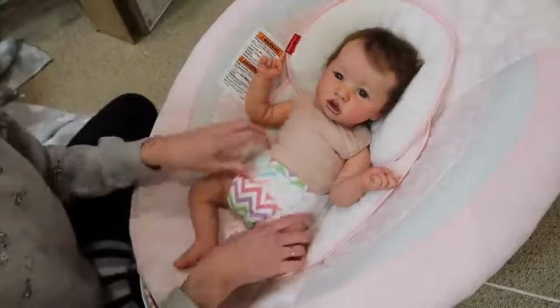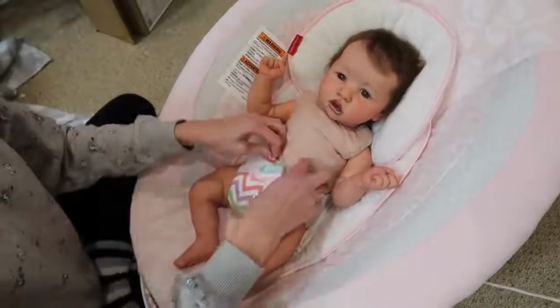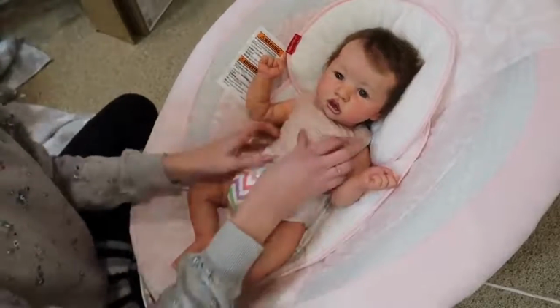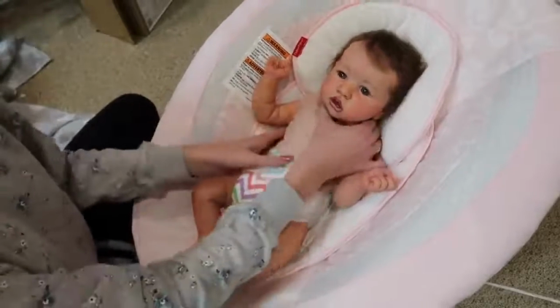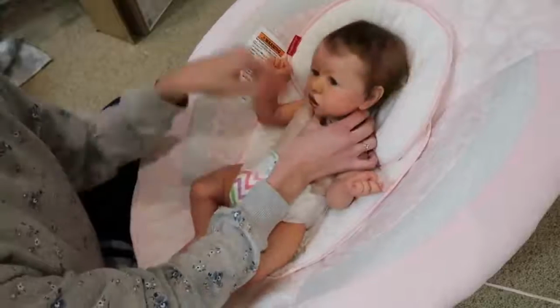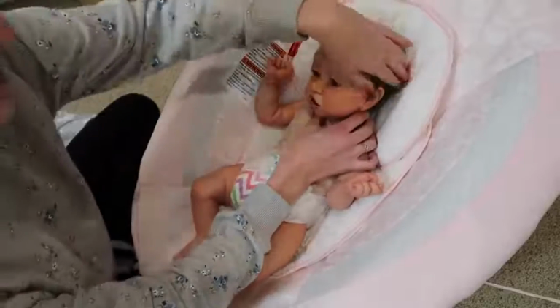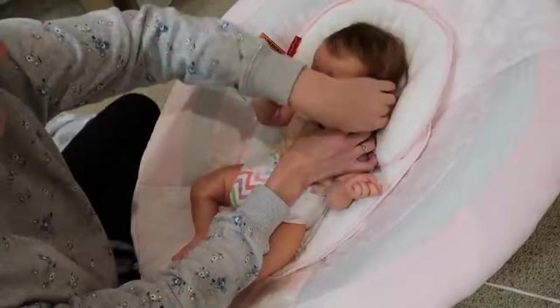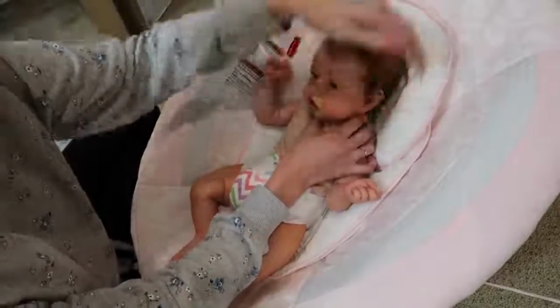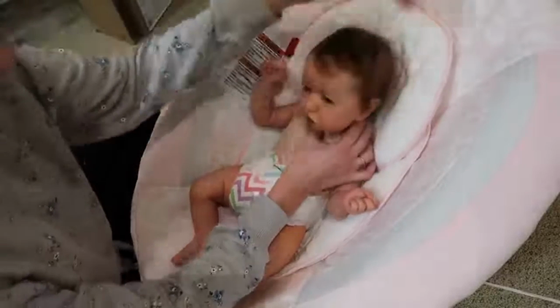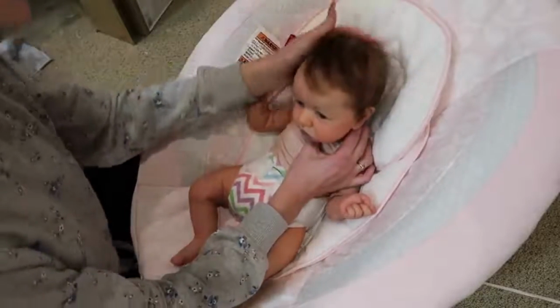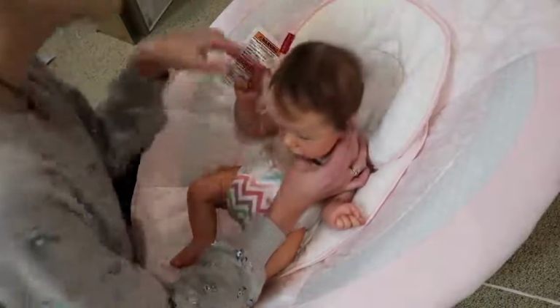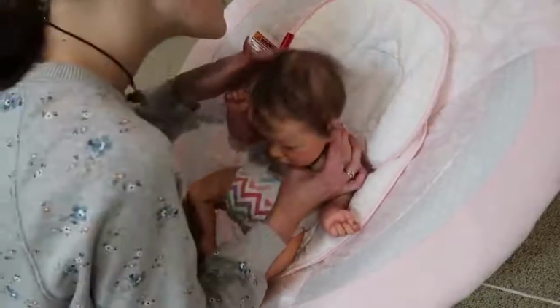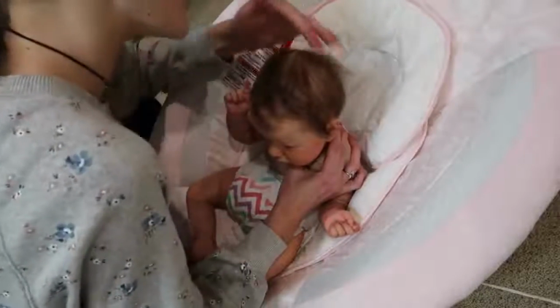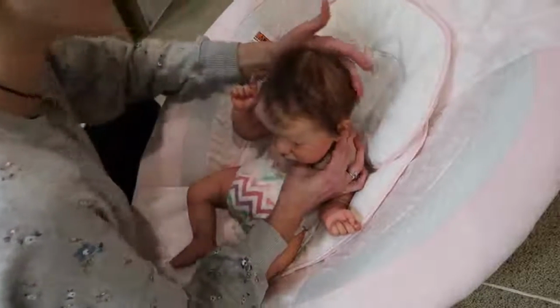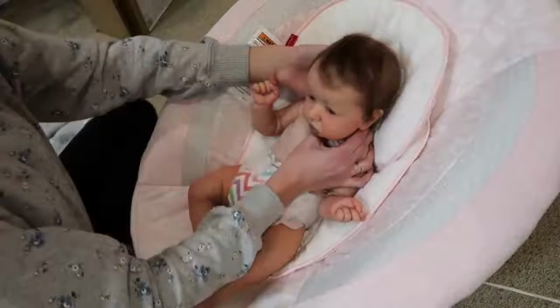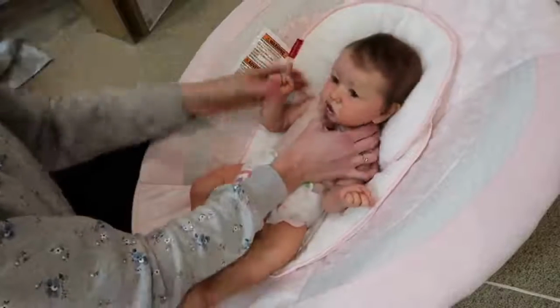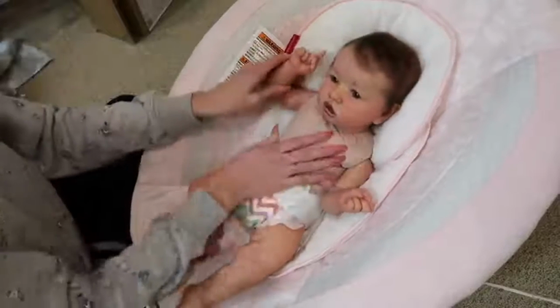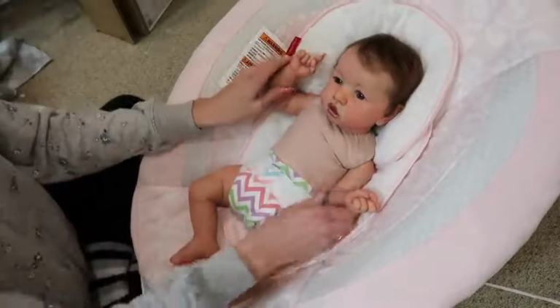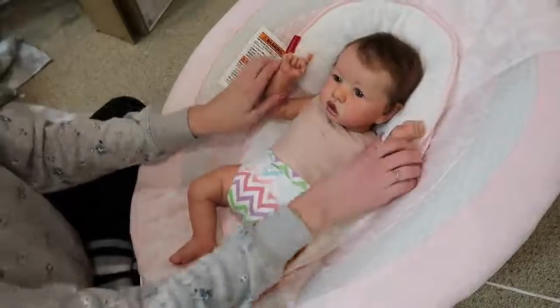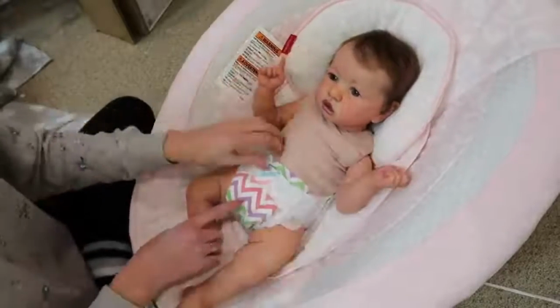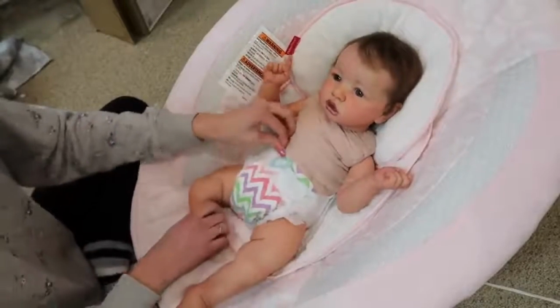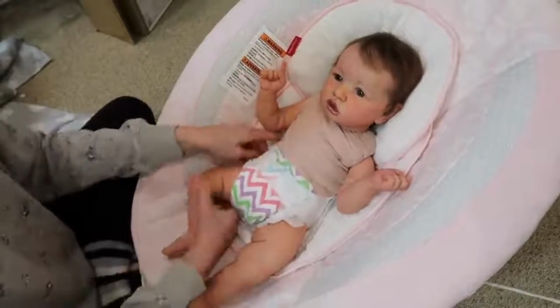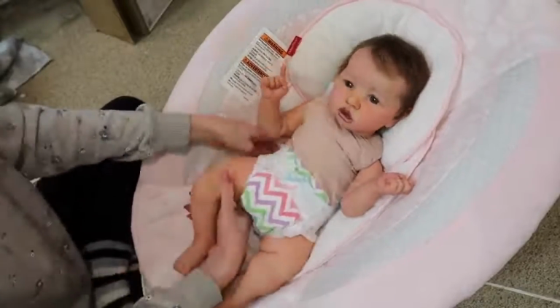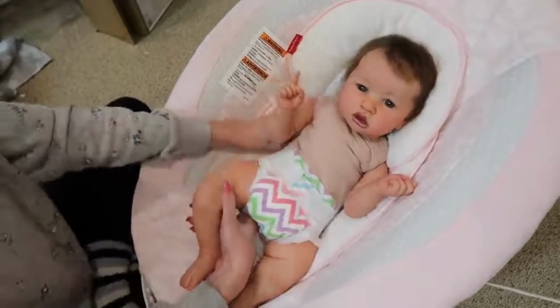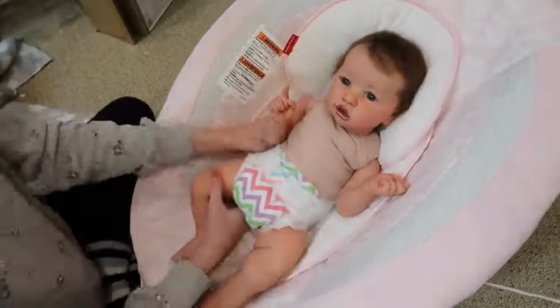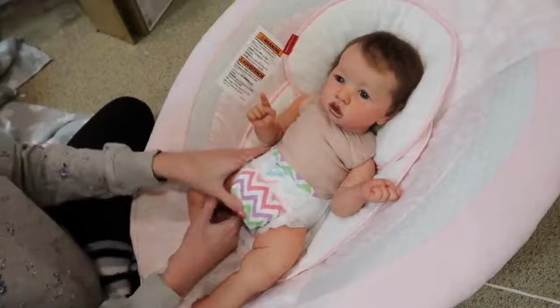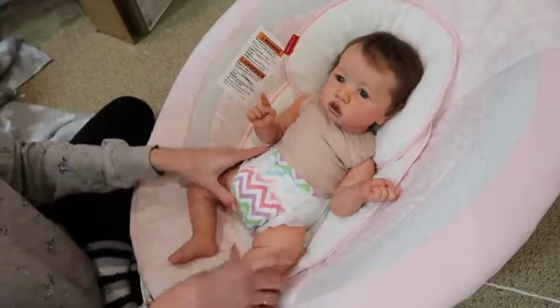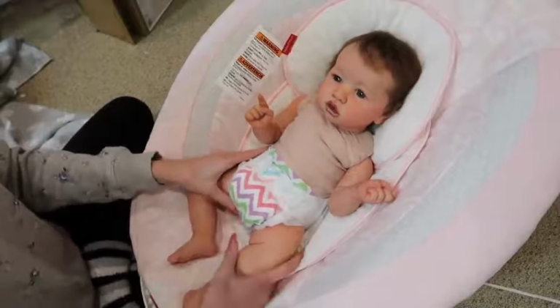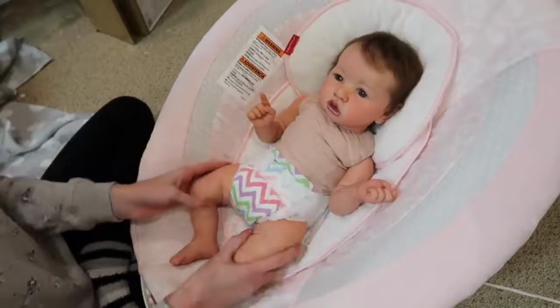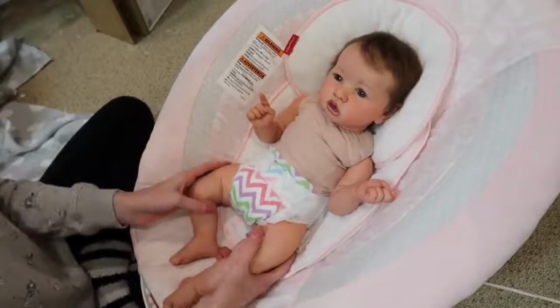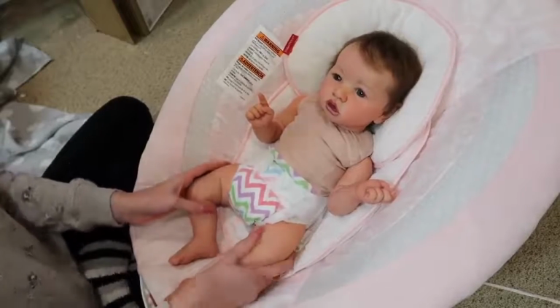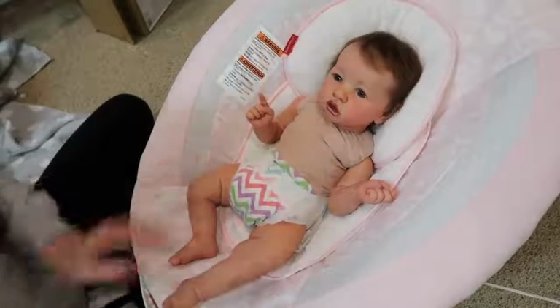I think soon we're going to start putting the babies into their Christmas outfits since it's getting closer. Her hair I'm going to have to fix because it got a little messed up. She looks so cute. She has a little chevron diaper on — I swear she had a different diaper on. I must have changed it and forgot about it. That's funny.